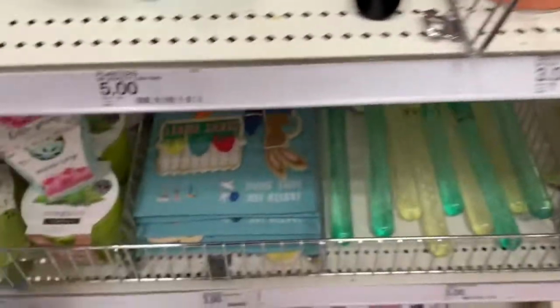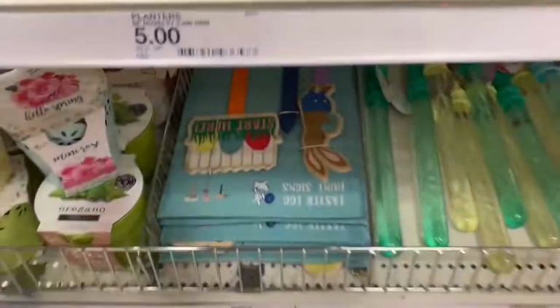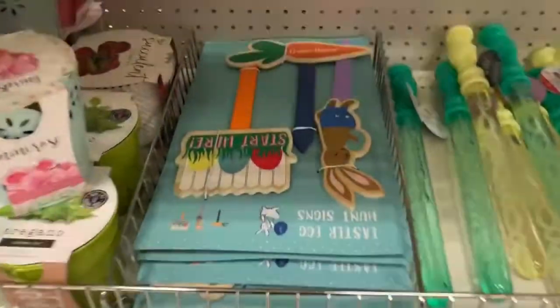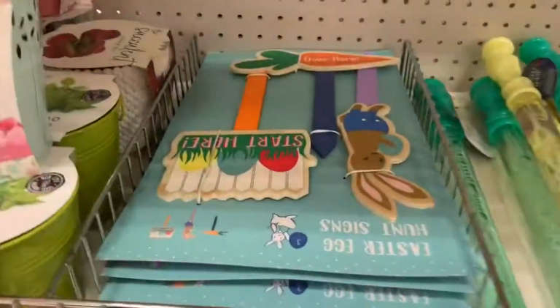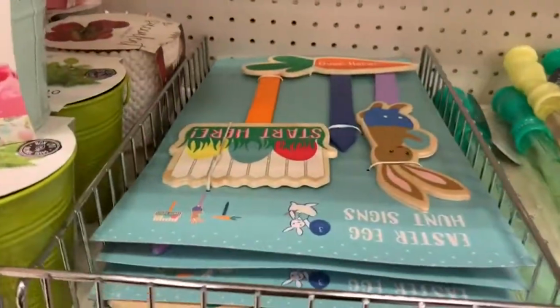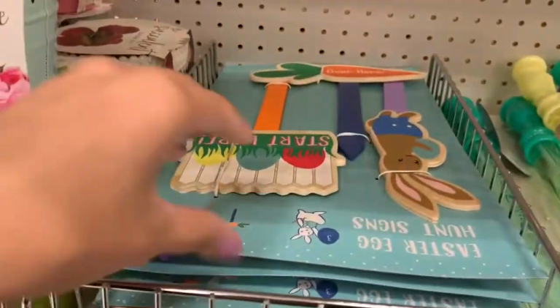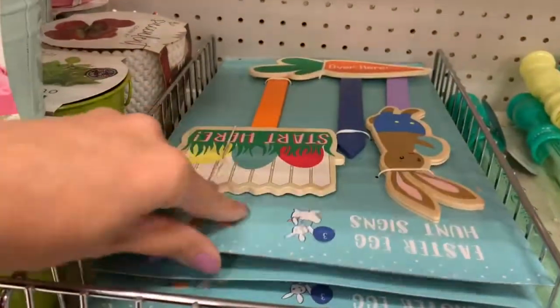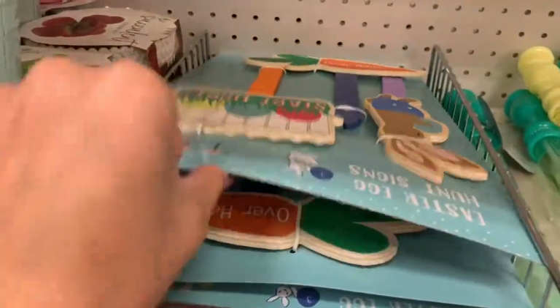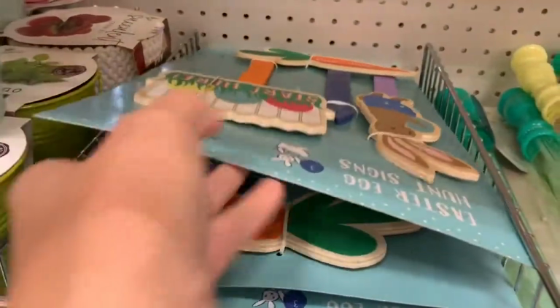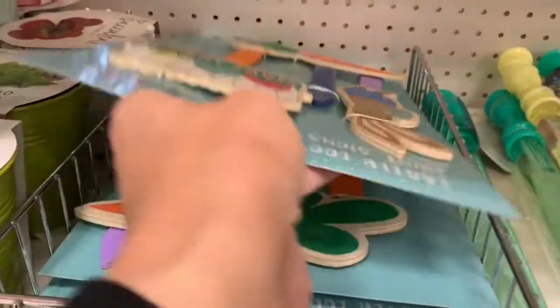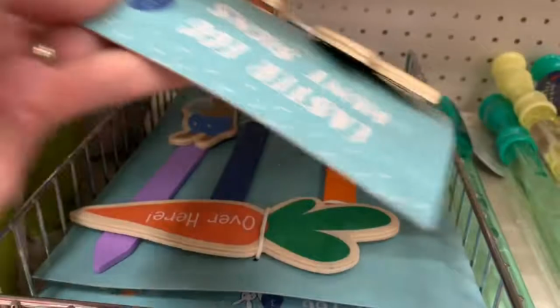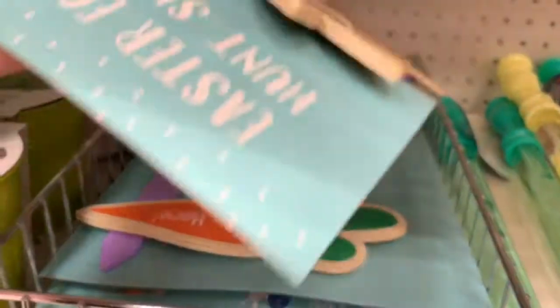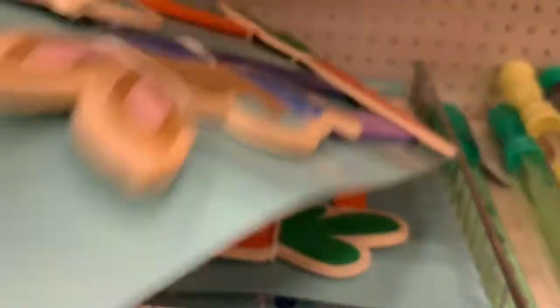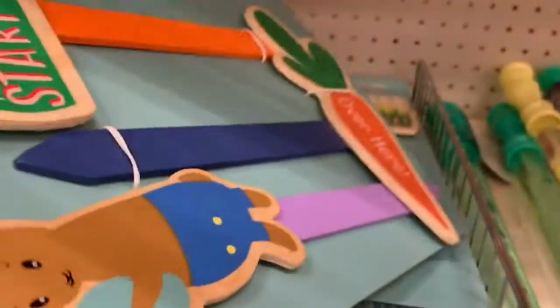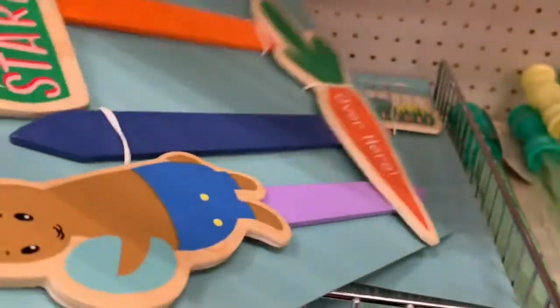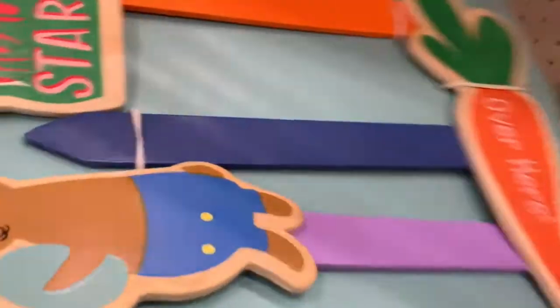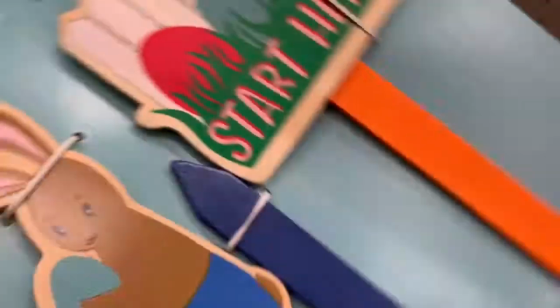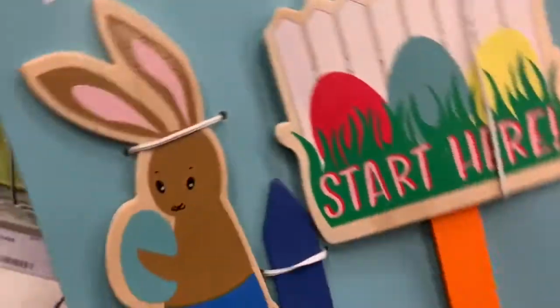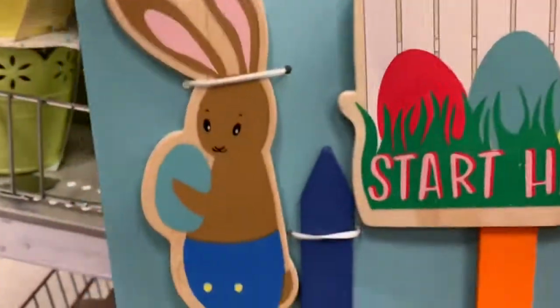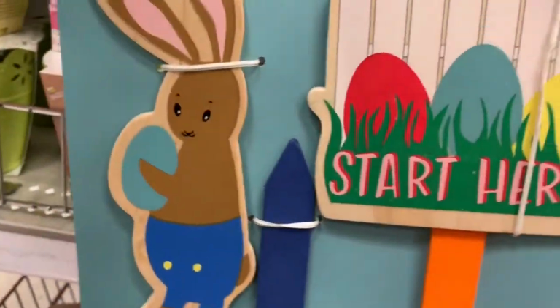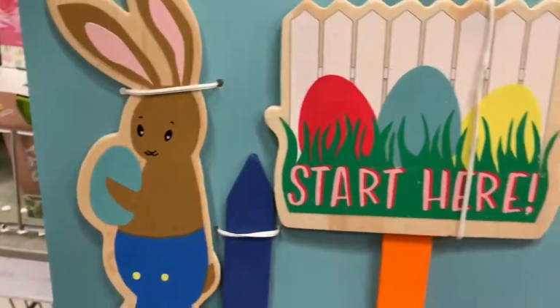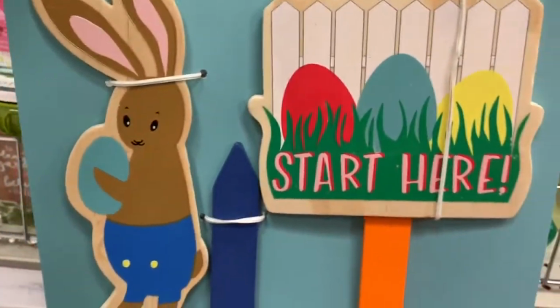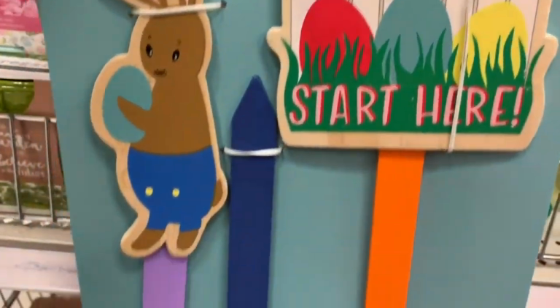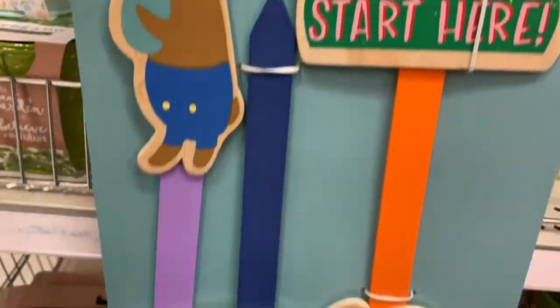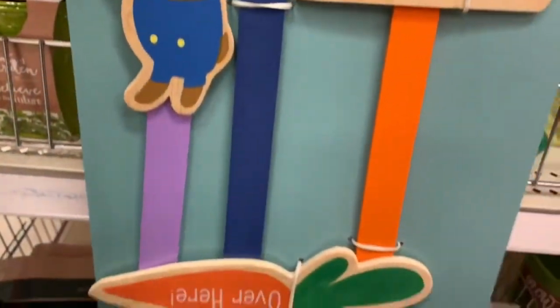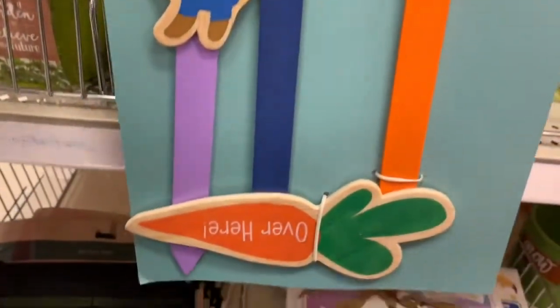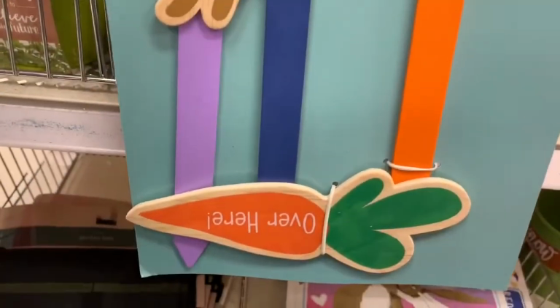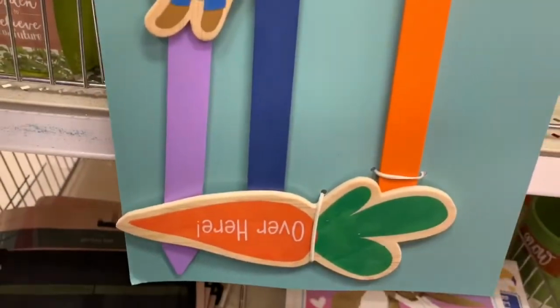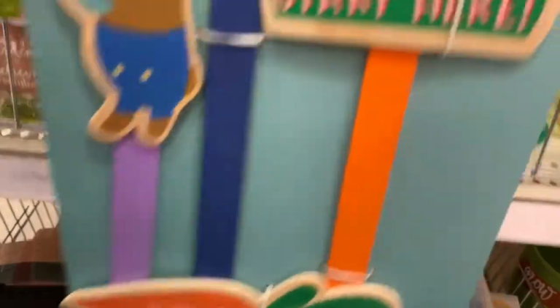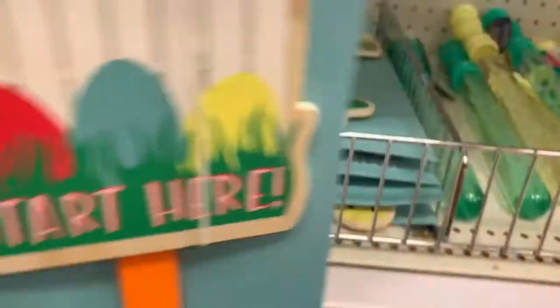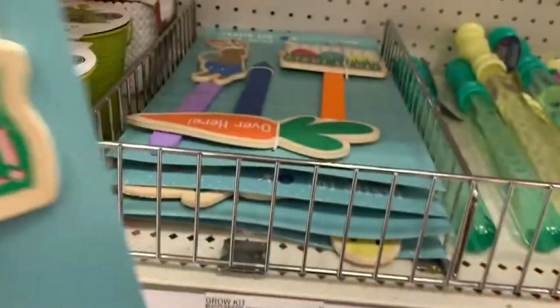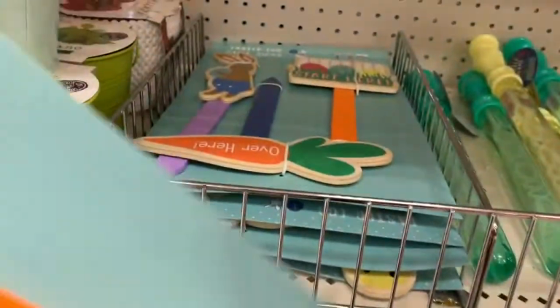I really liked these wooden sticks. If you guys are going to do an Easter egg hunt for your kids, you just put this in the grass so they know where the Easter egg hunt starts. I thought that was really cute.